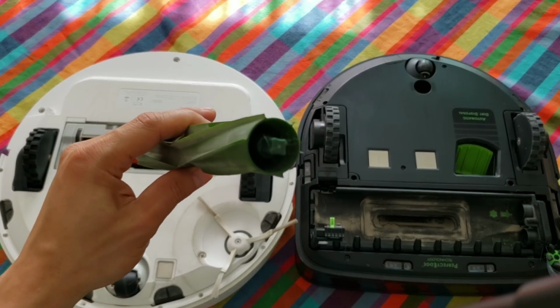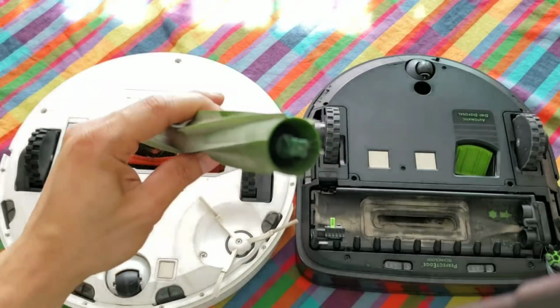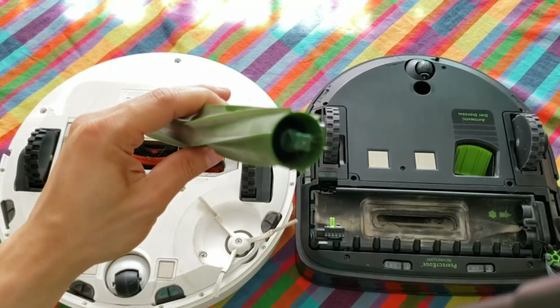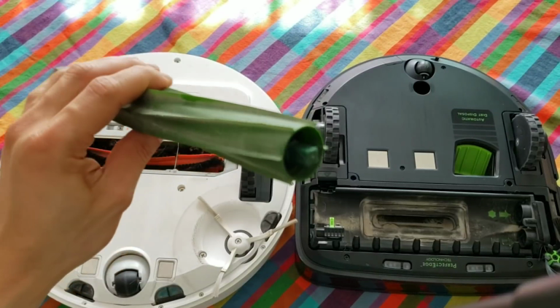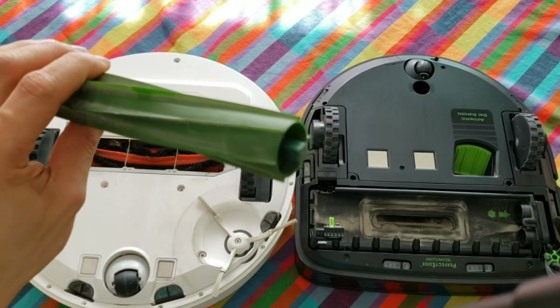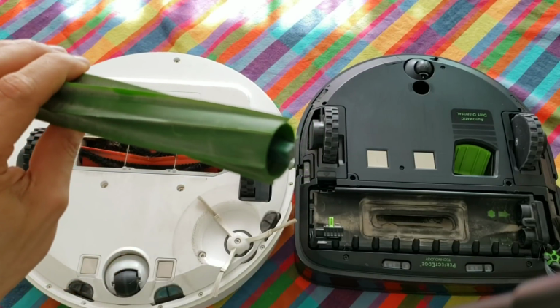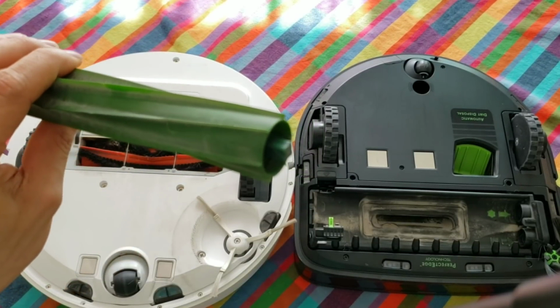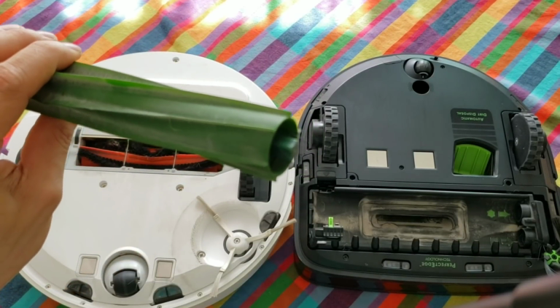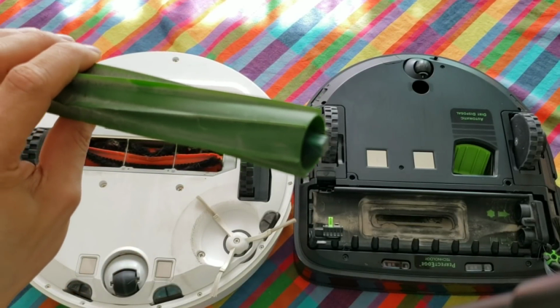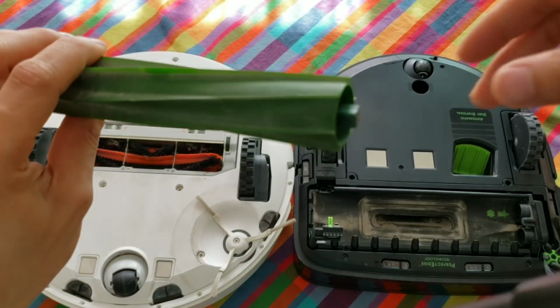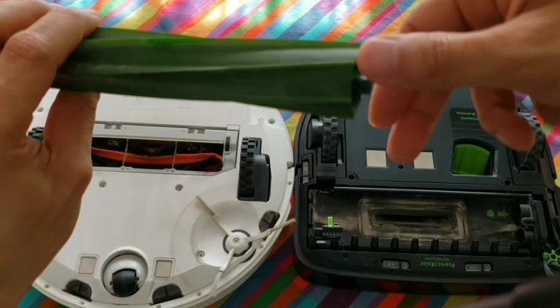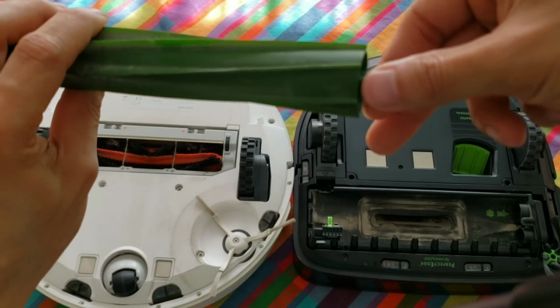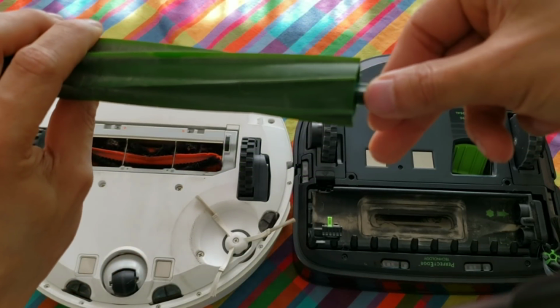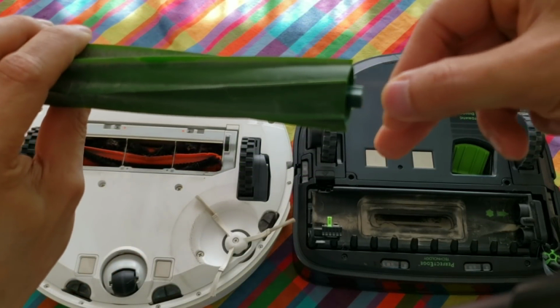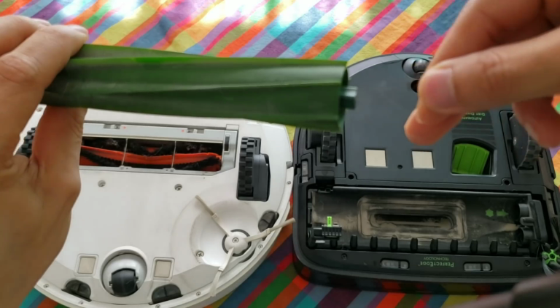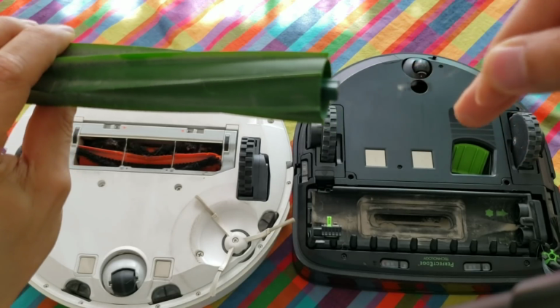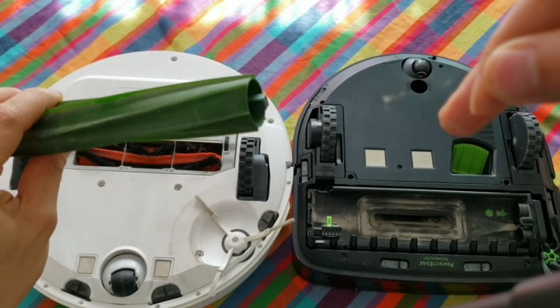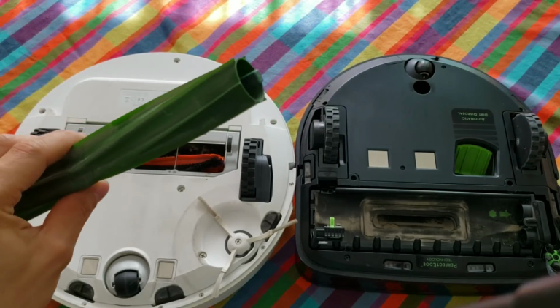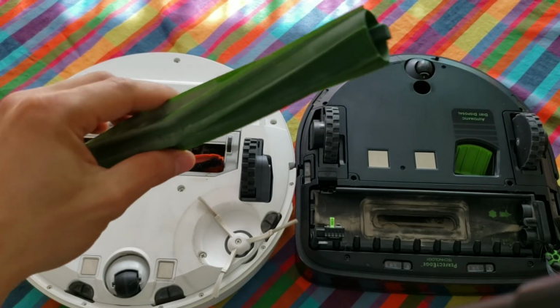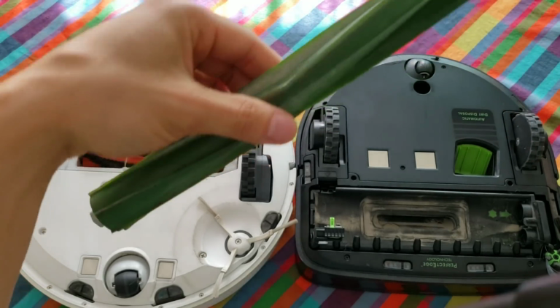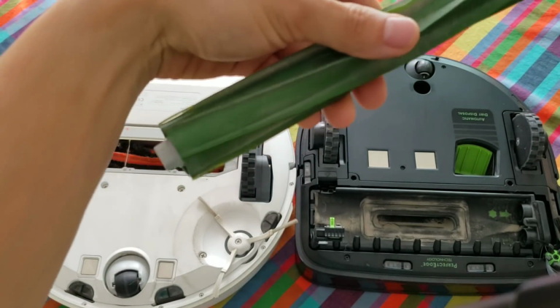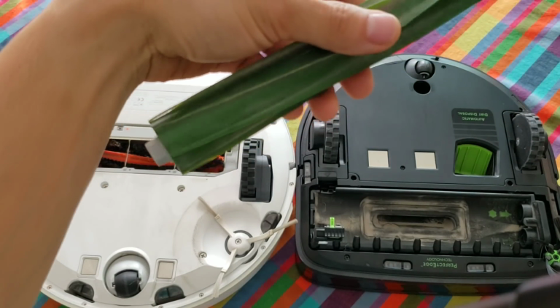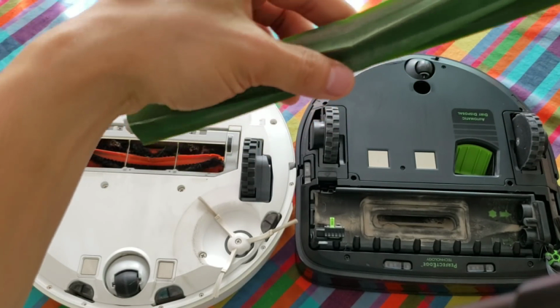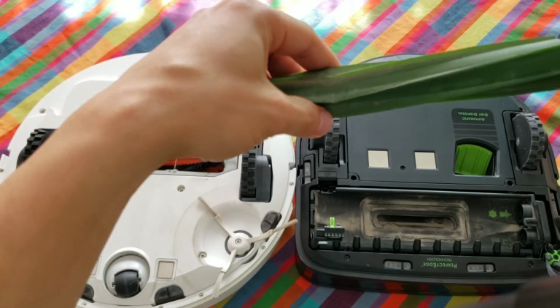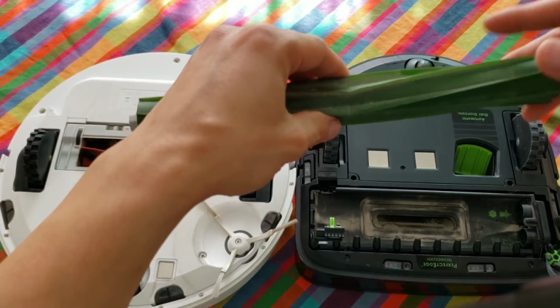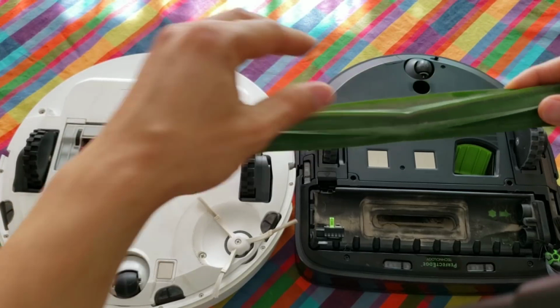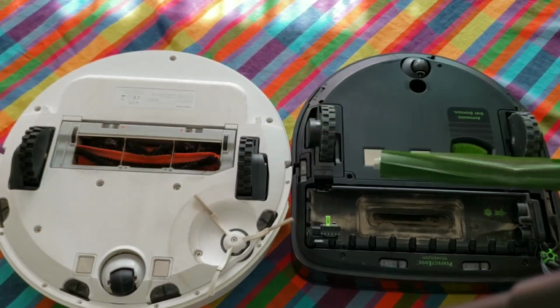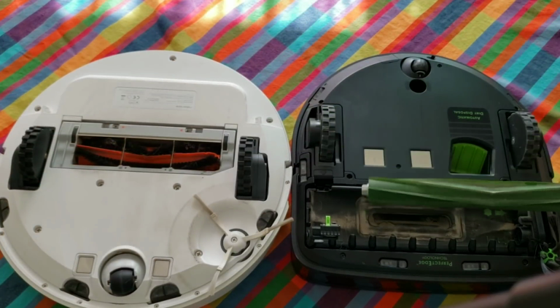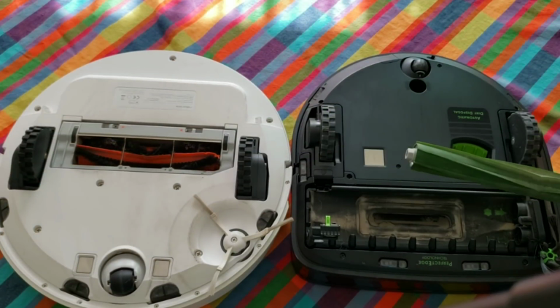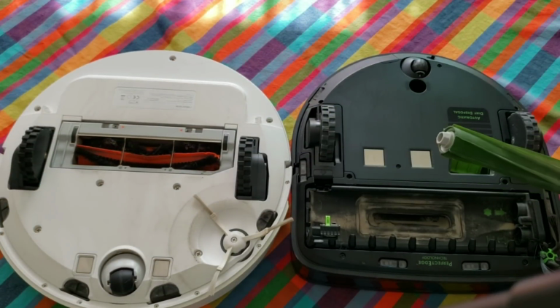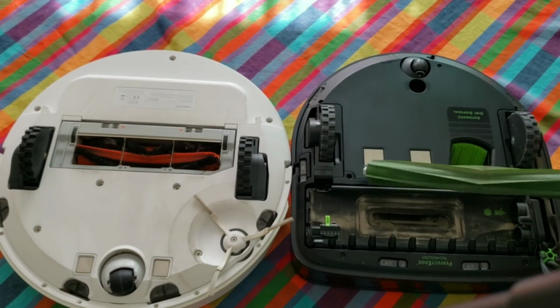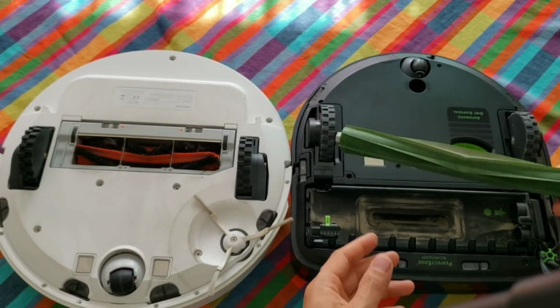These extractors could be washable. One thing to note is both of them have a little metal piece at the end, so keep in mind that if they get wet they could rust. This also applies to the Roborock S50.